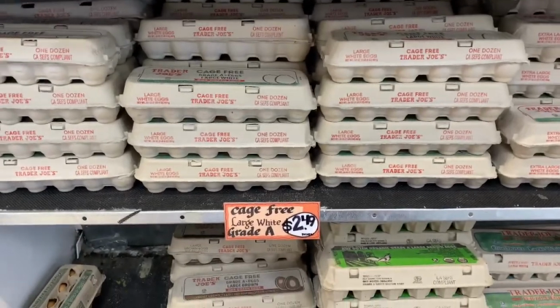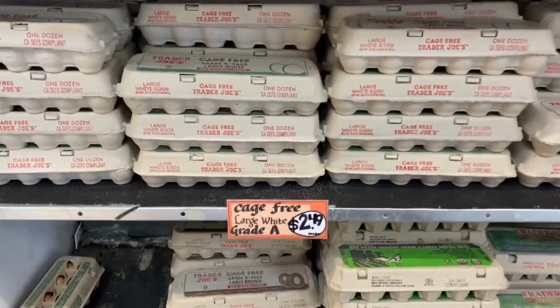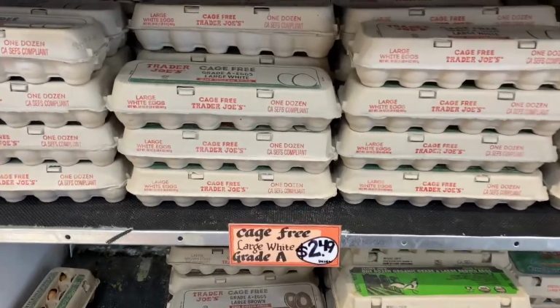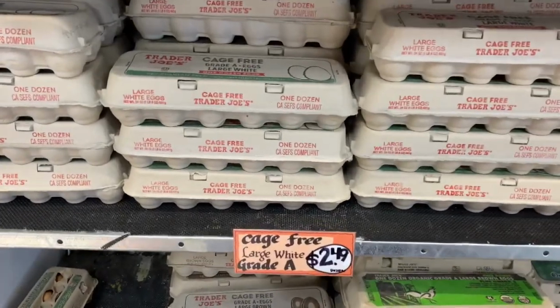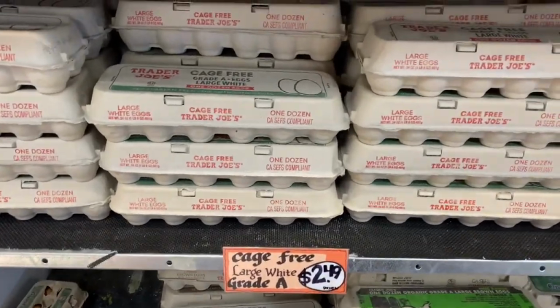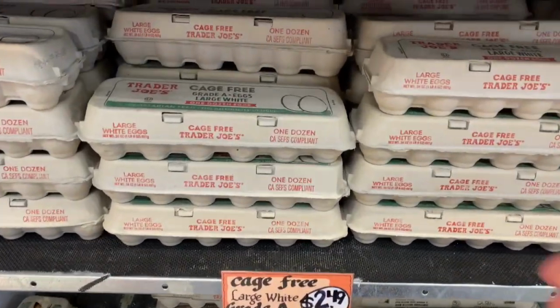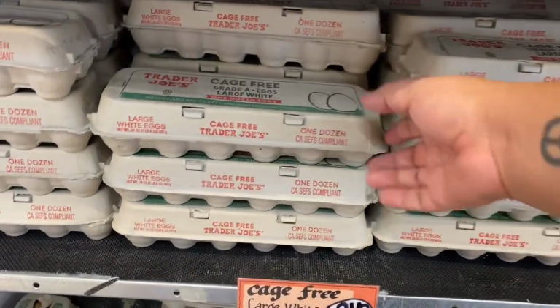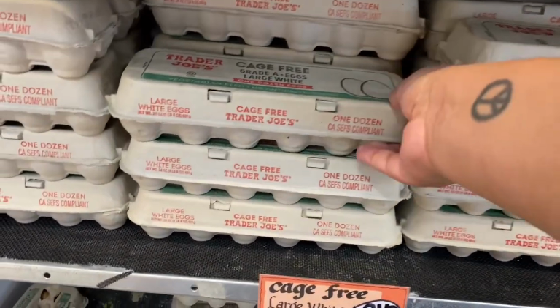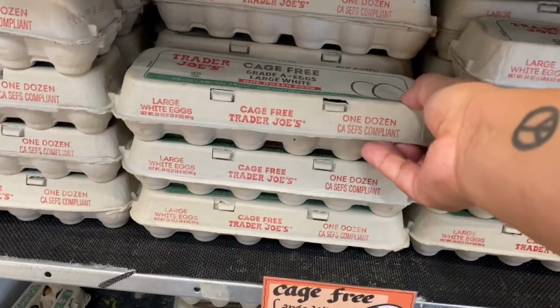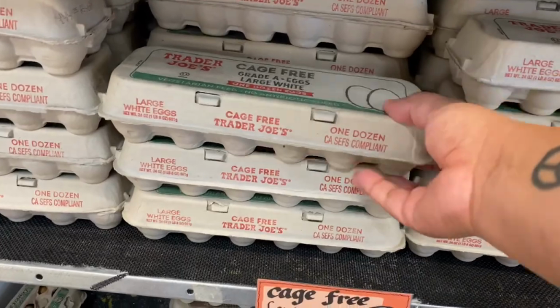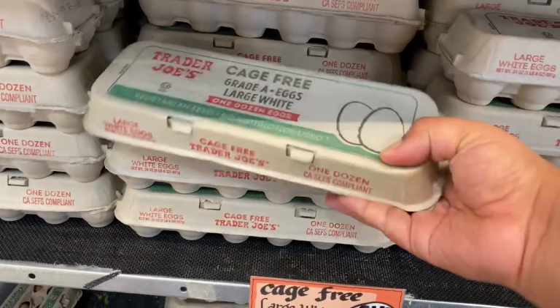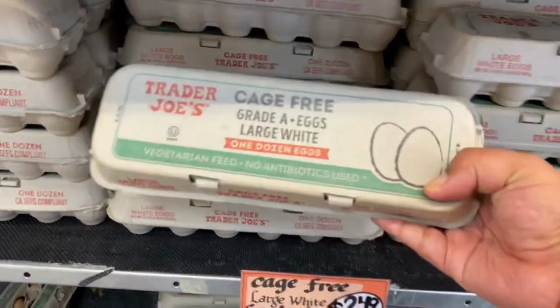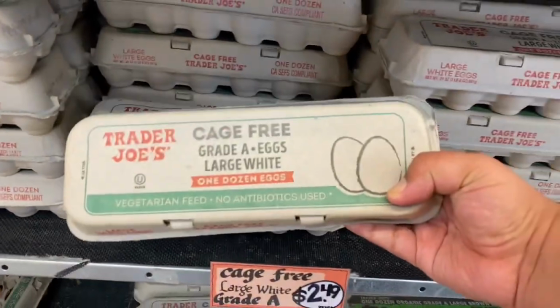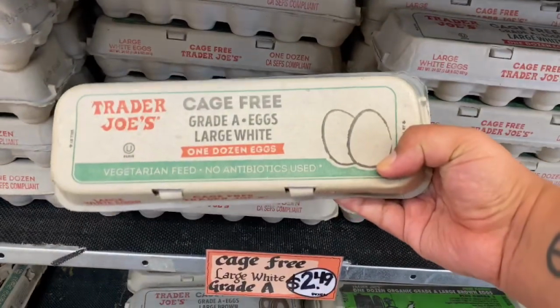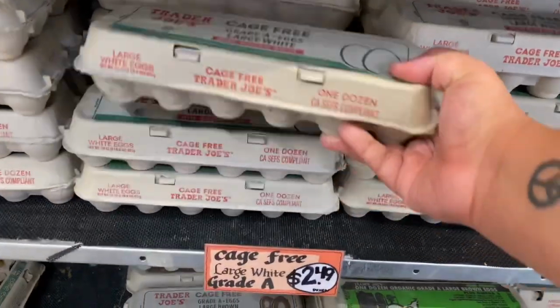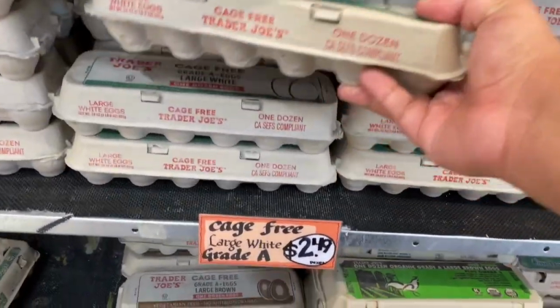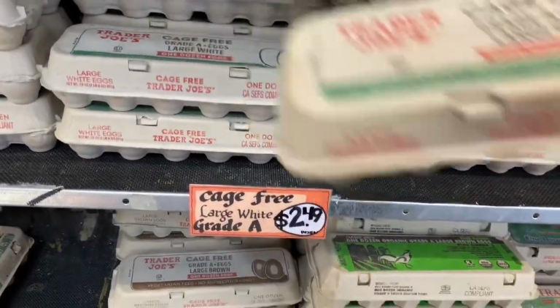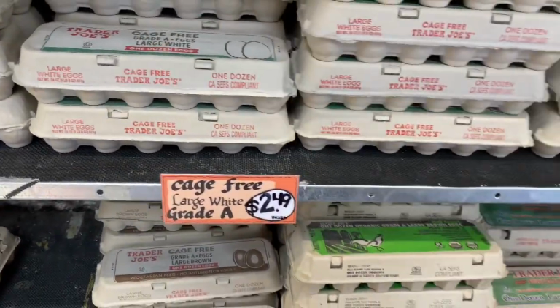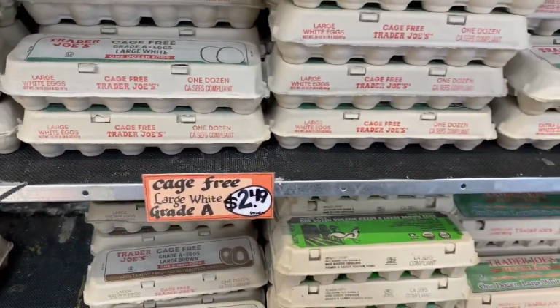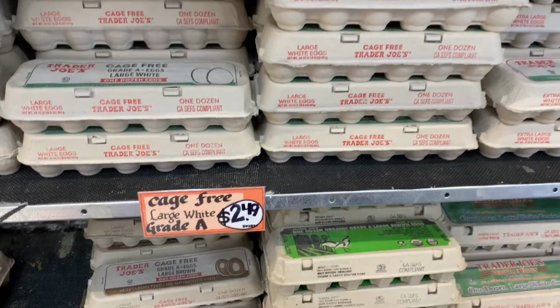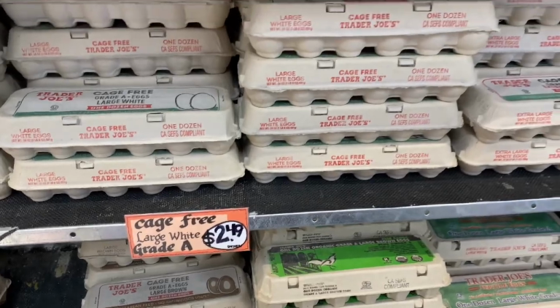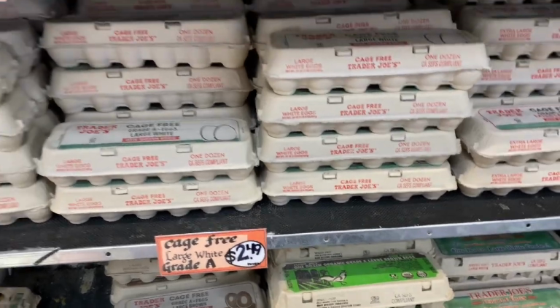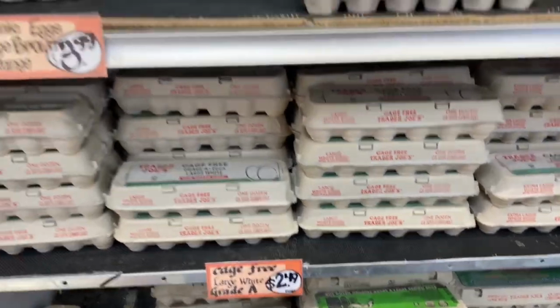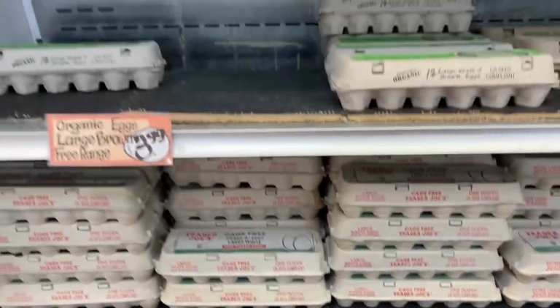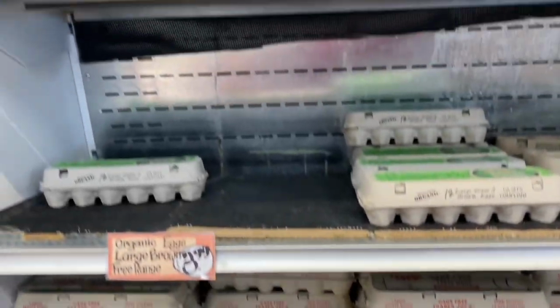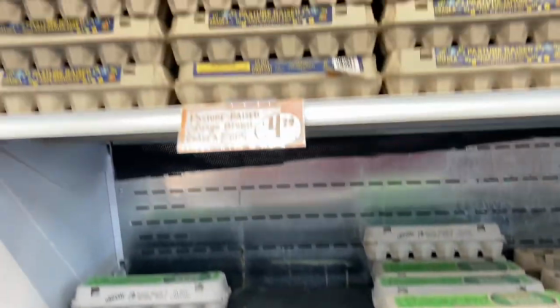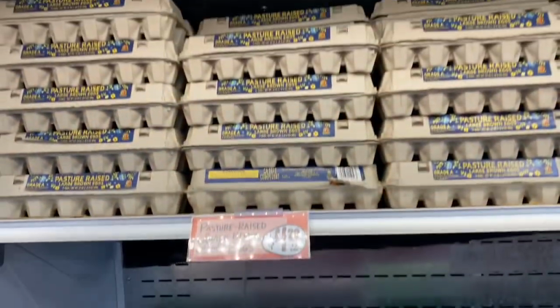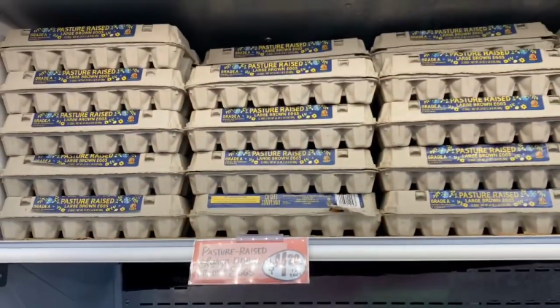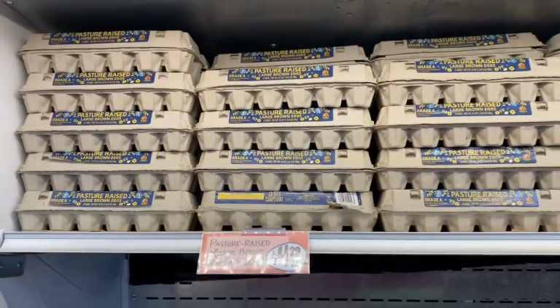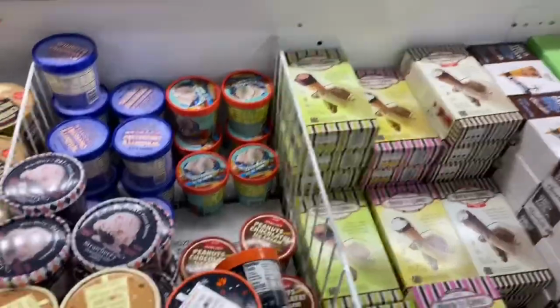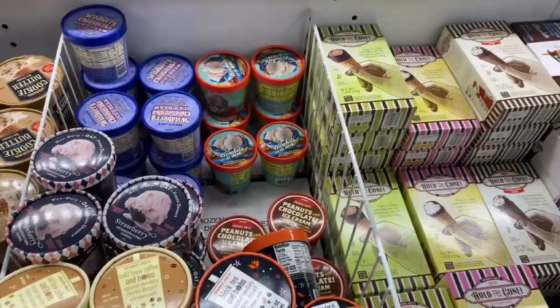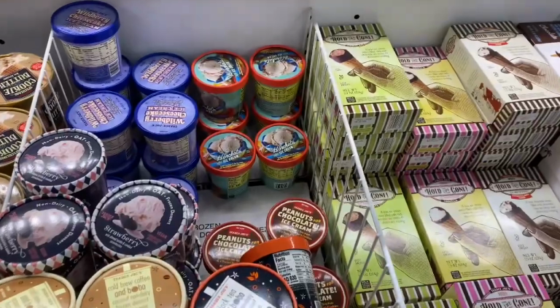I have not seen eggs this cheap anywhere in so long! I'm definitely going to grab these 12-count cage-free large eggs for $2.49. Wow, that is definitely a good deal — definitely going to grab some.